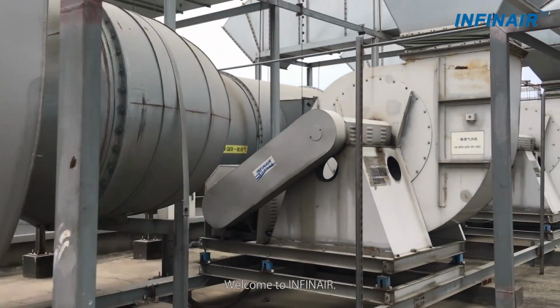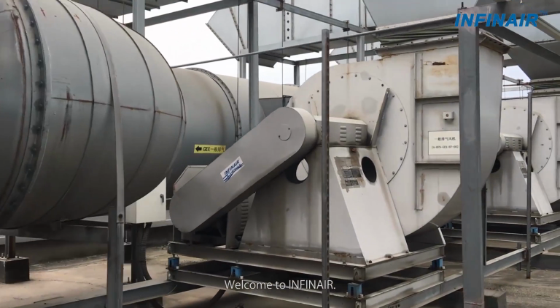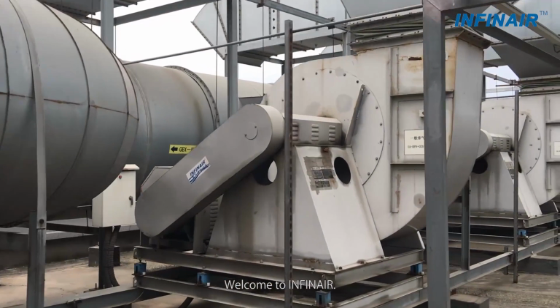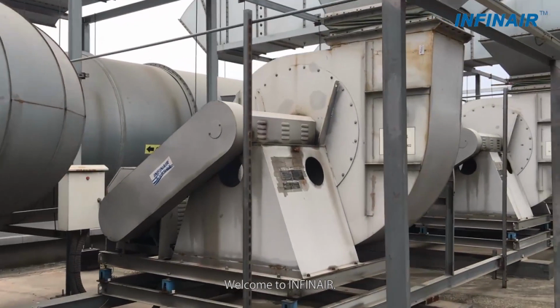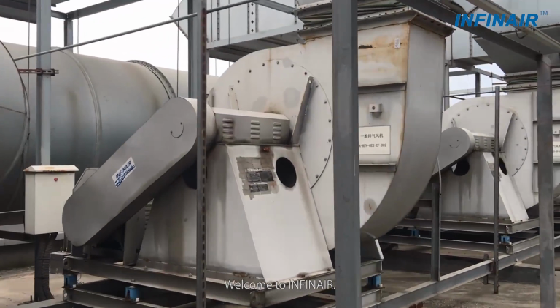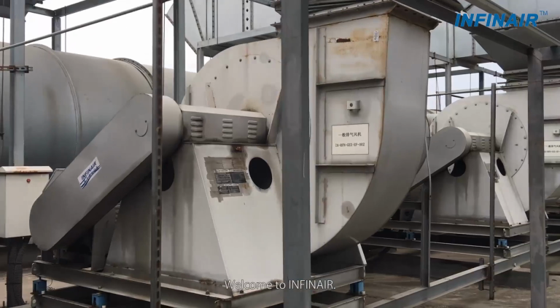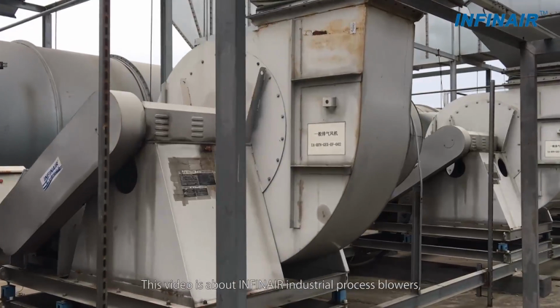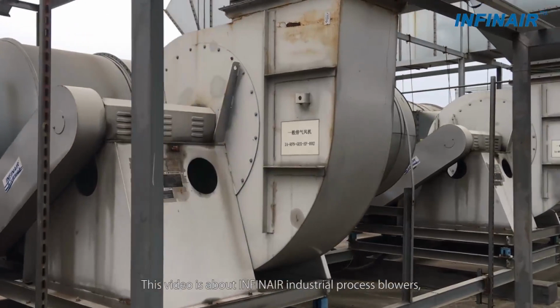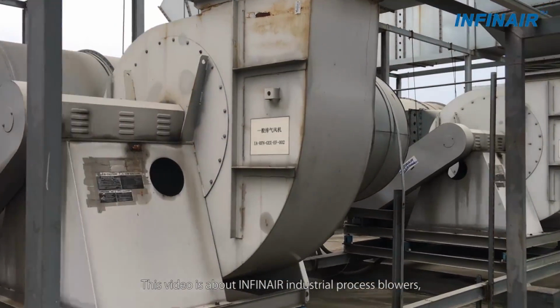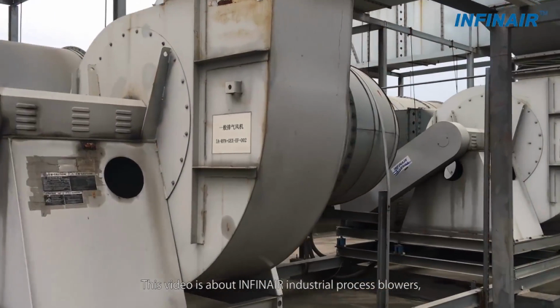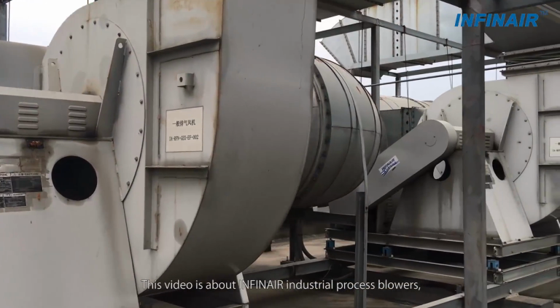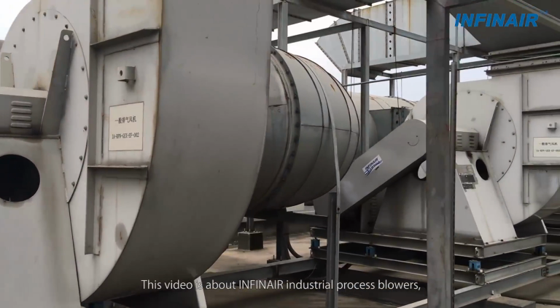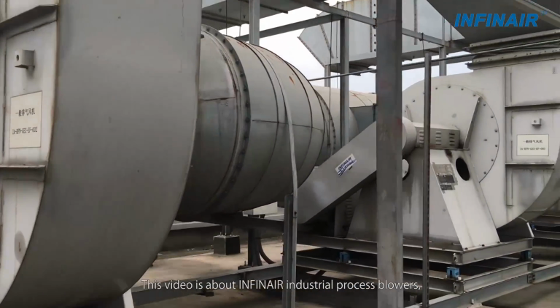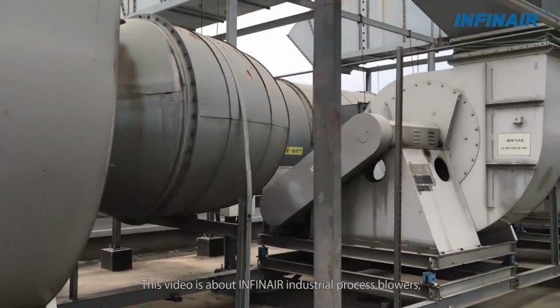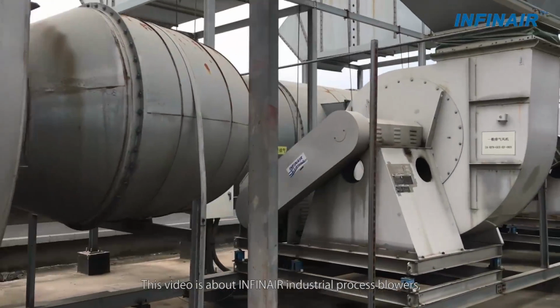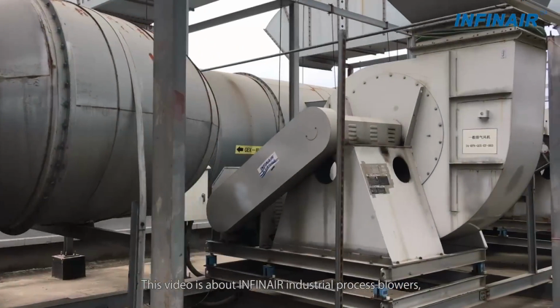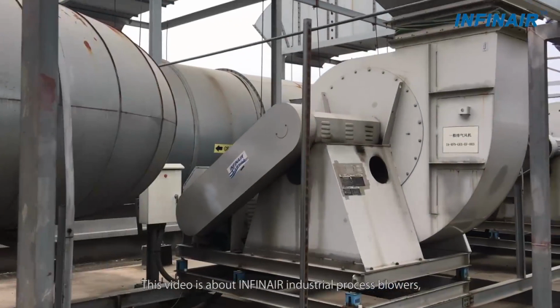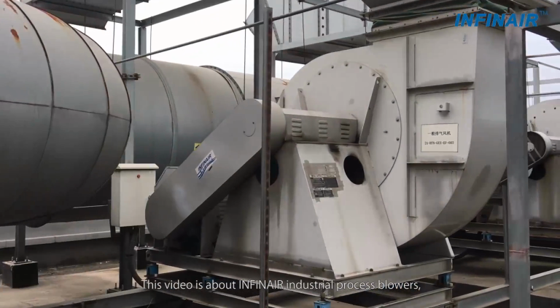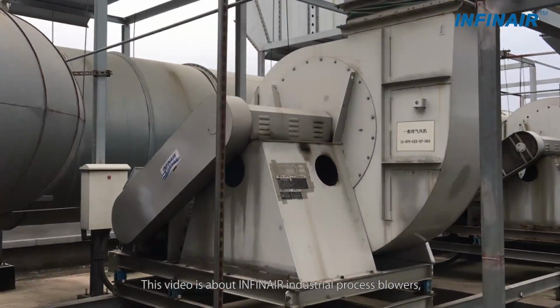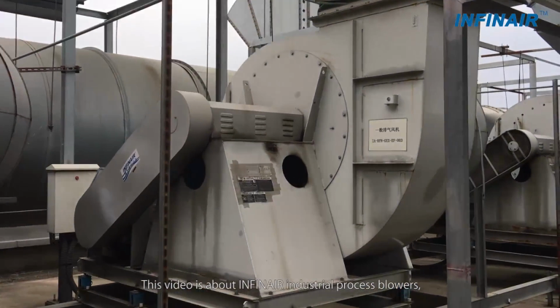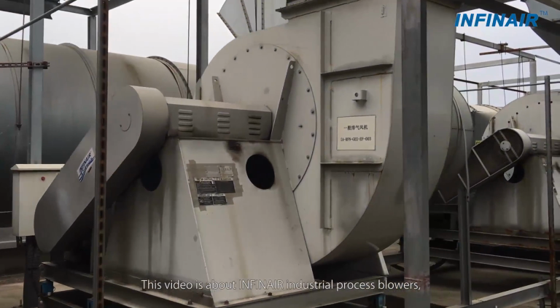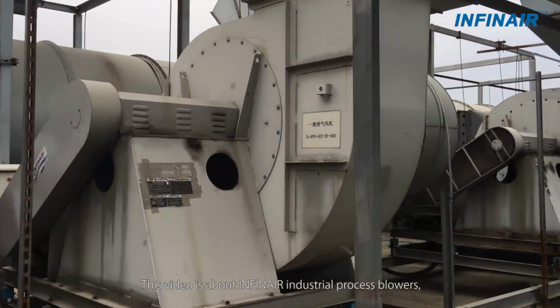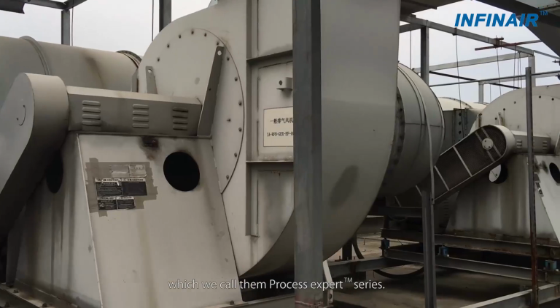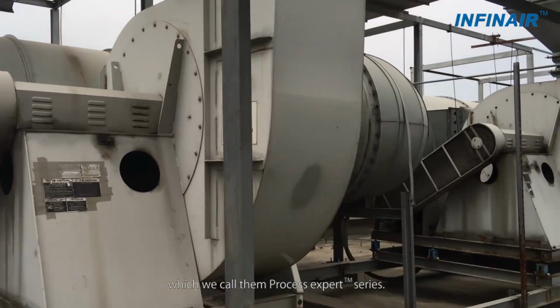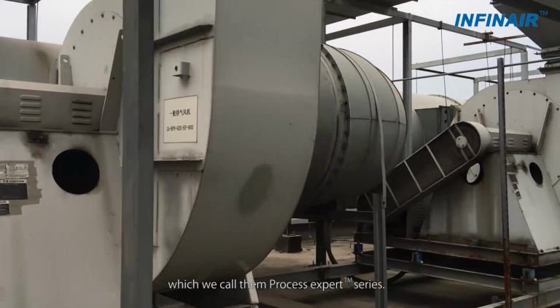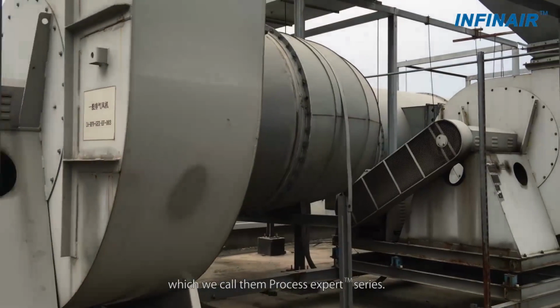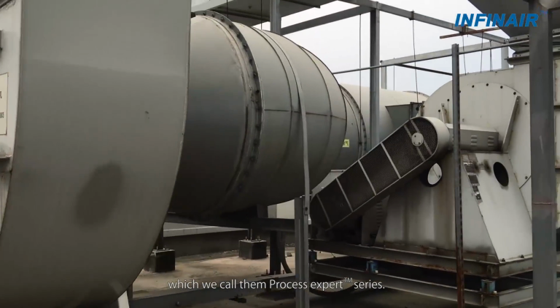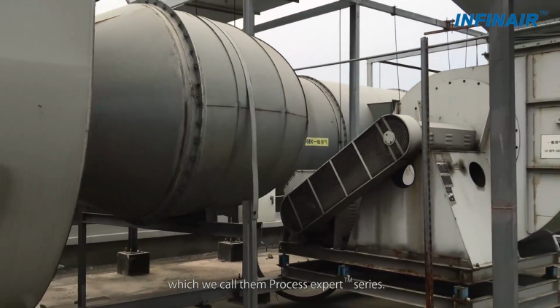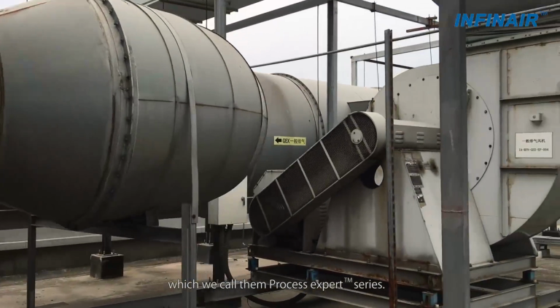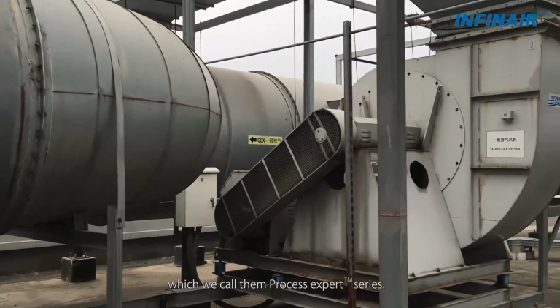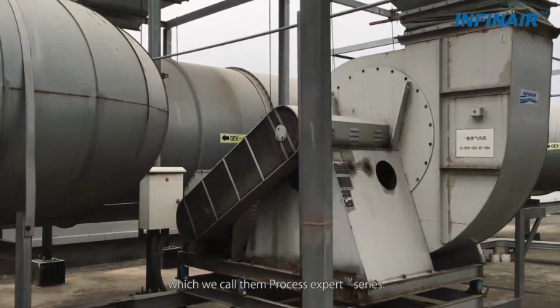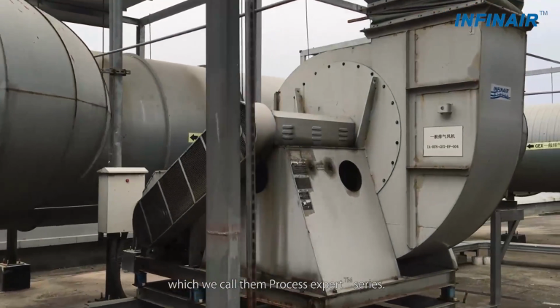Welcome to Infernier. This video is about Infernier industrial process blowers, which we call the Process Expert Series.